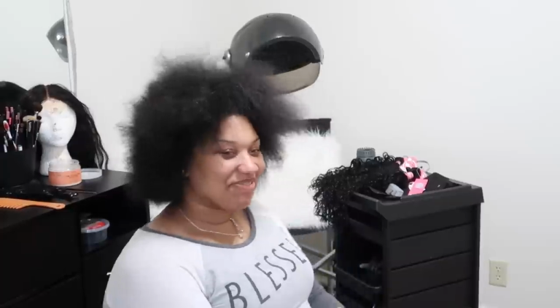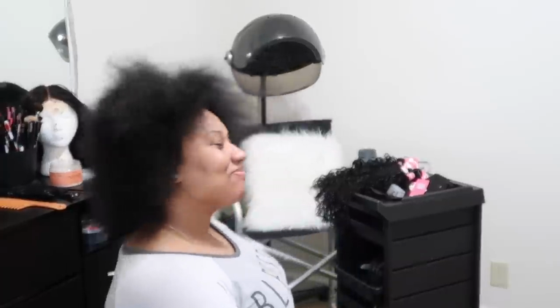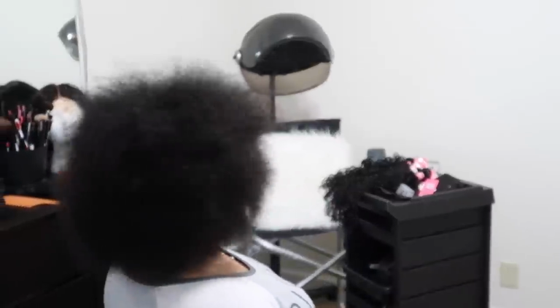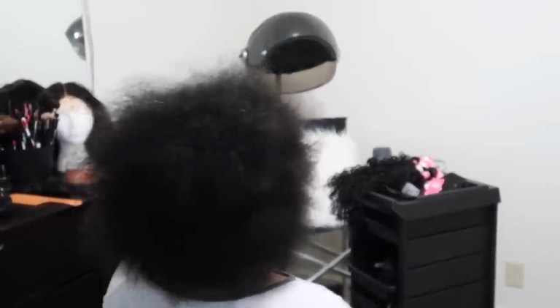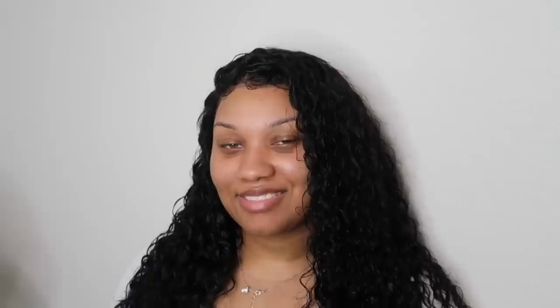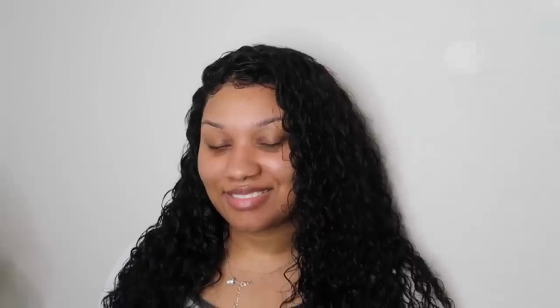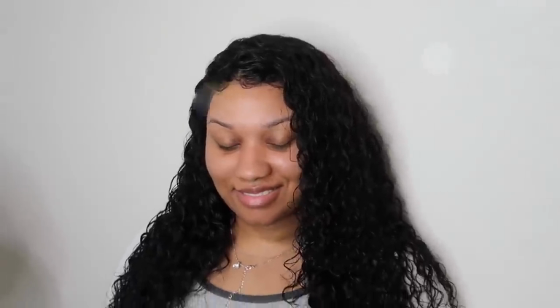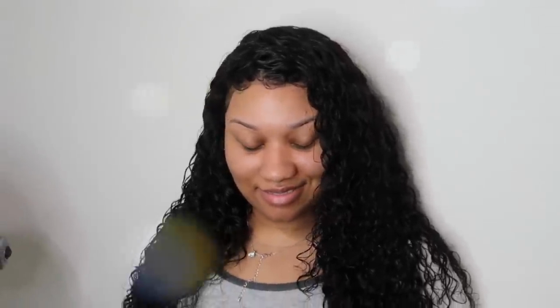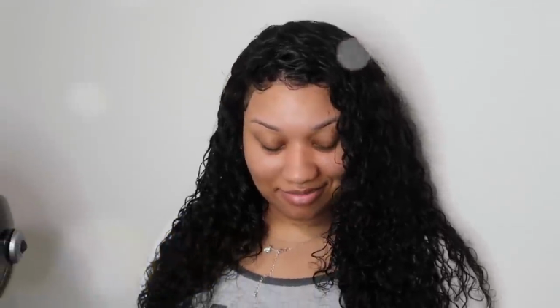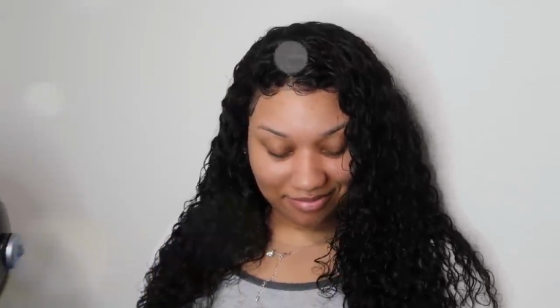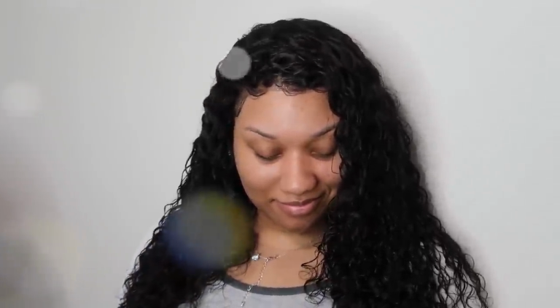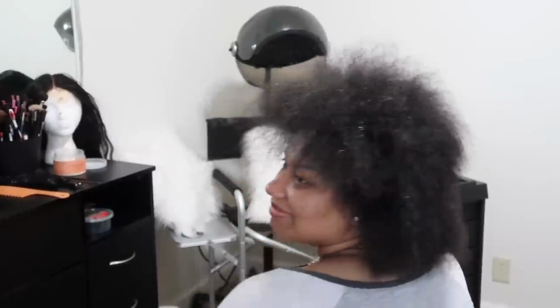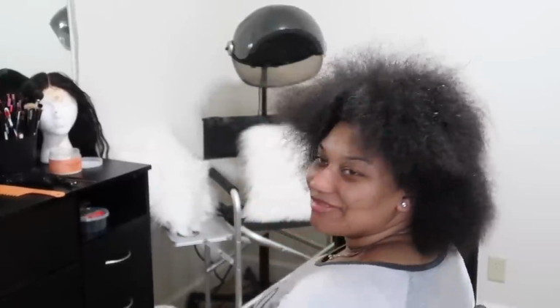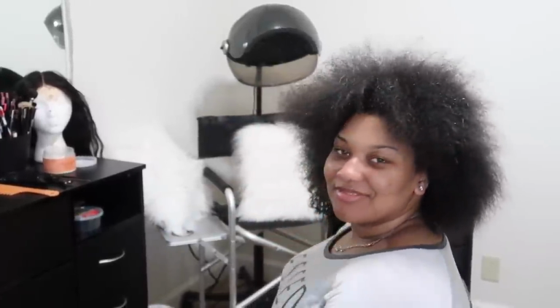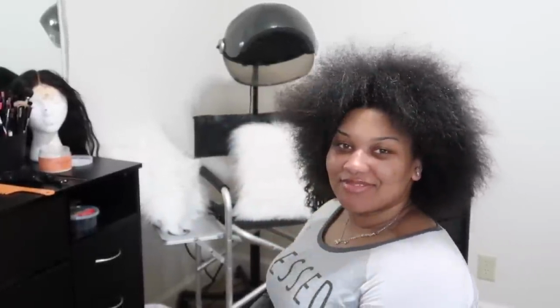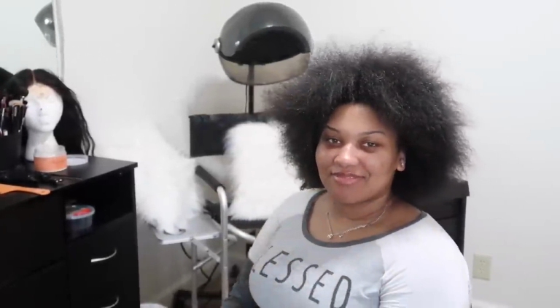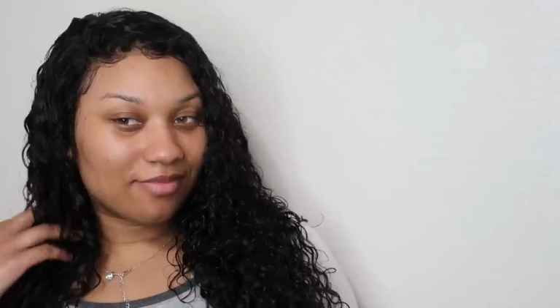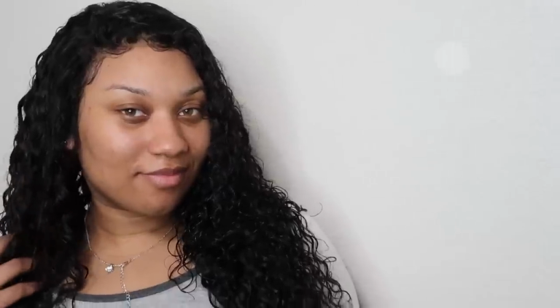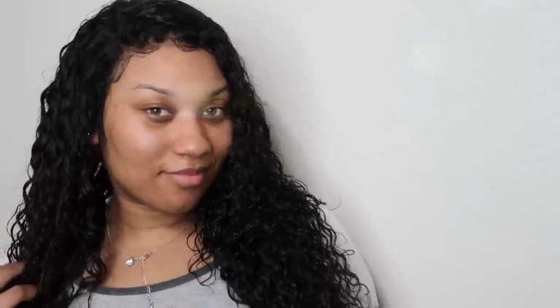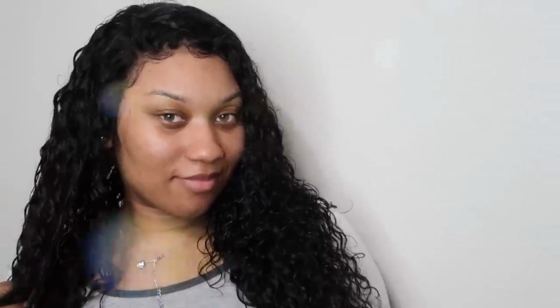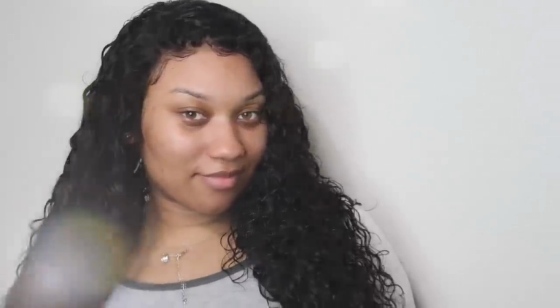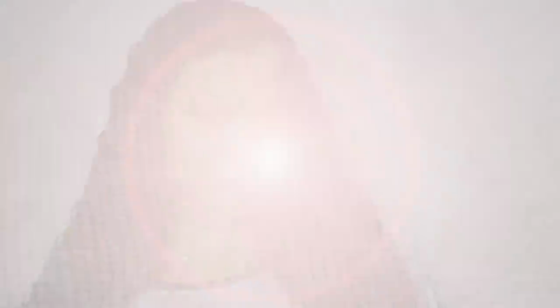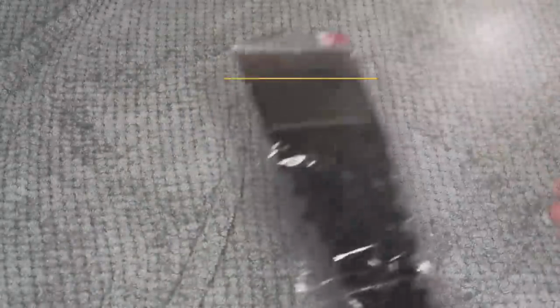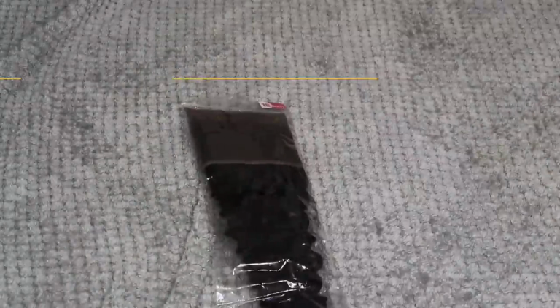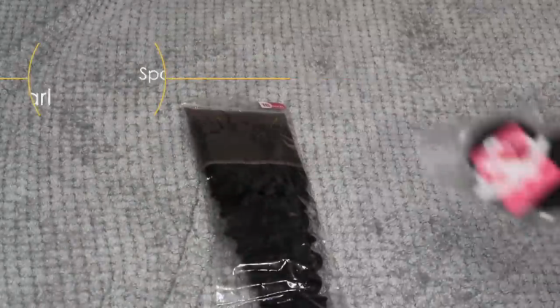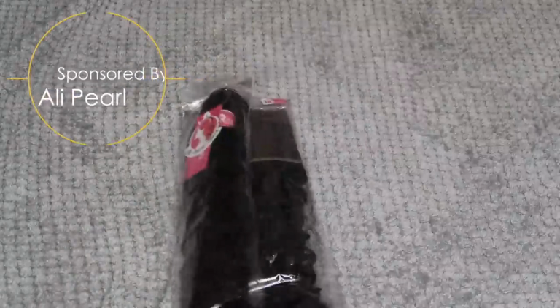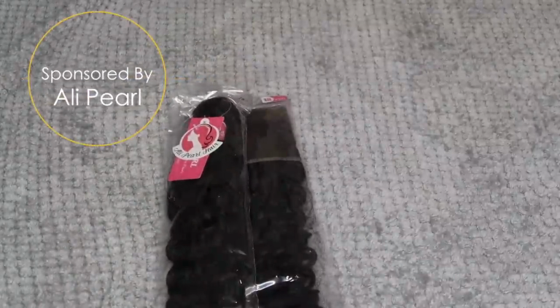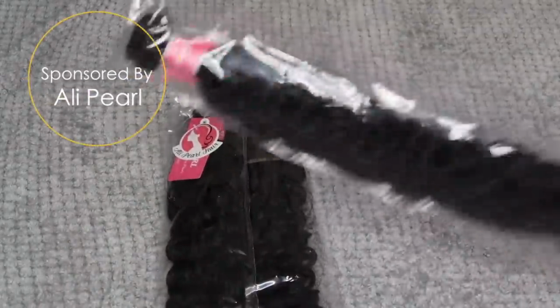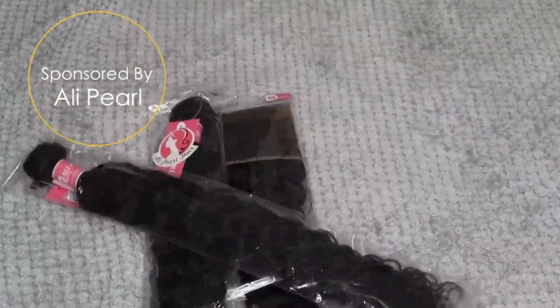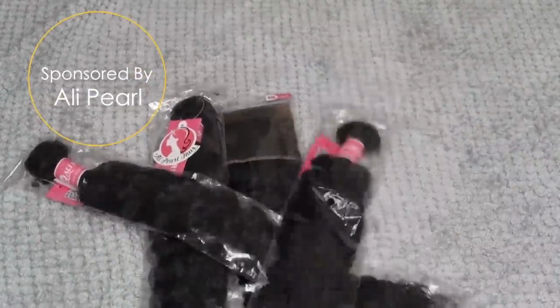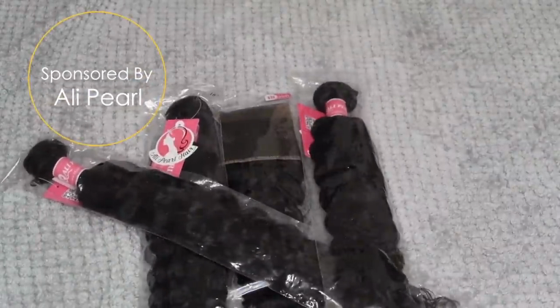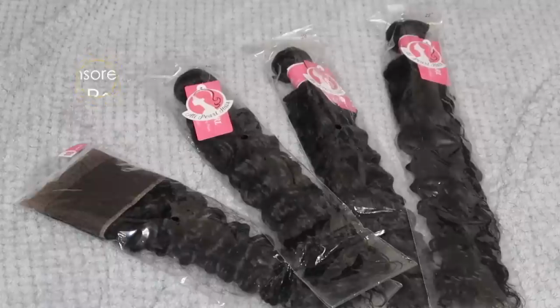Hey, what's up, welcome back to another salon work video. If y'all want to see this beautiful transformation, just go ahead and stay tuned. So today we're using Alipurl hair, and we've used this a few times.